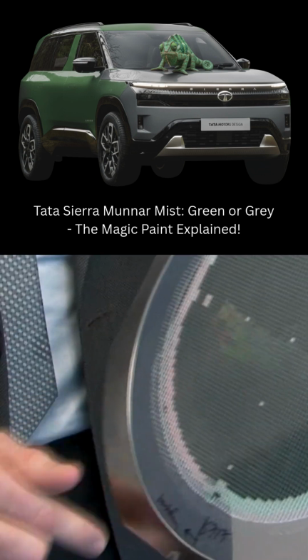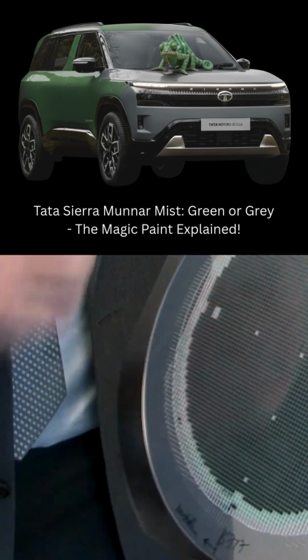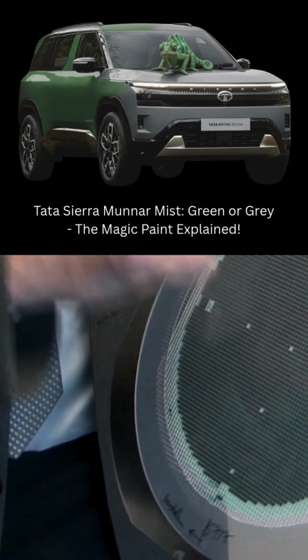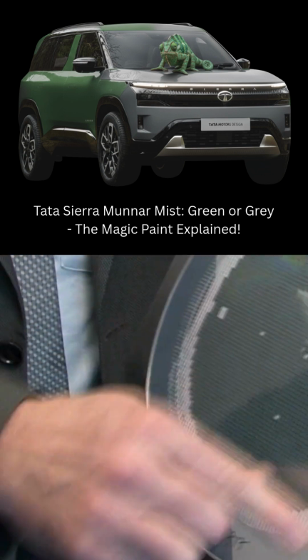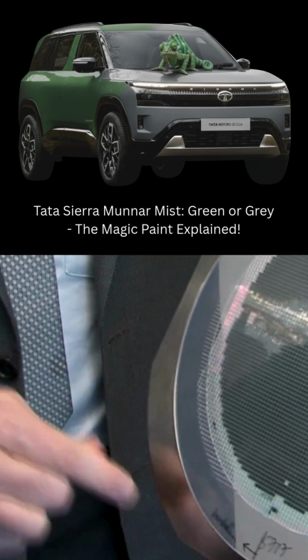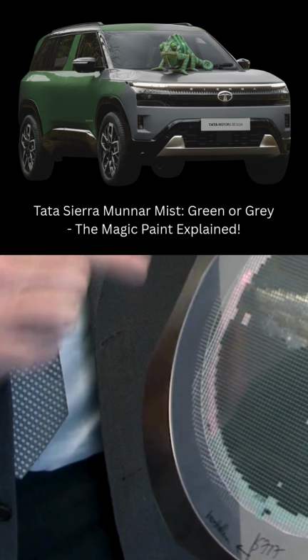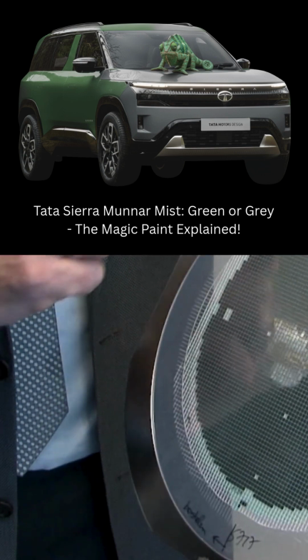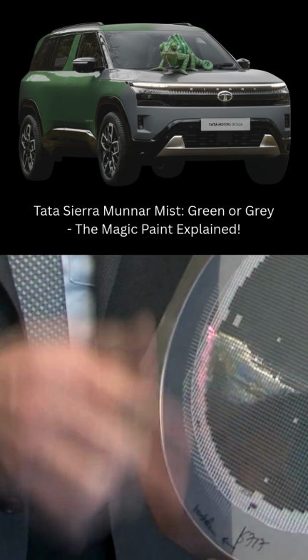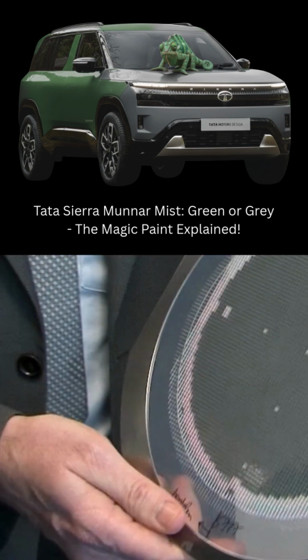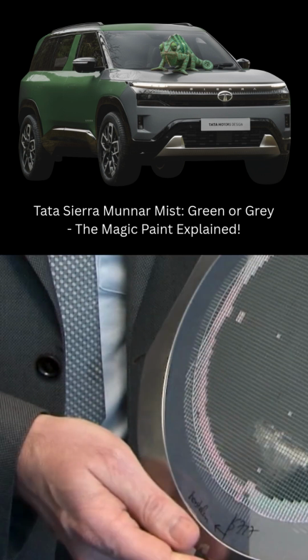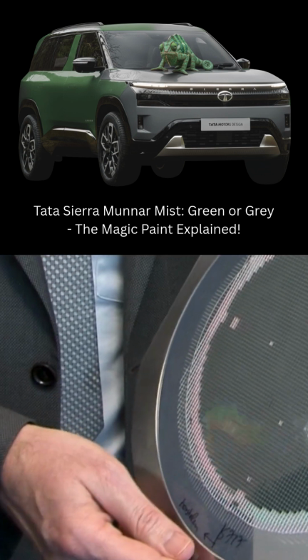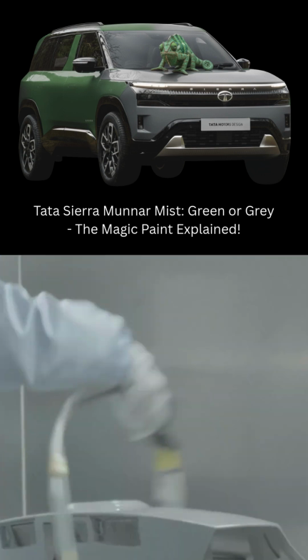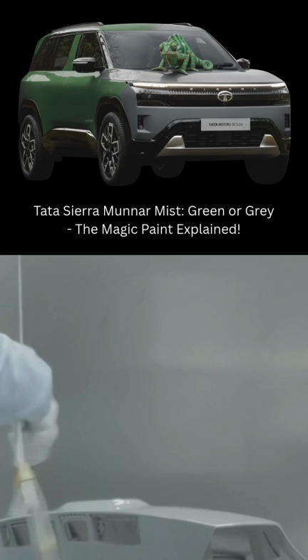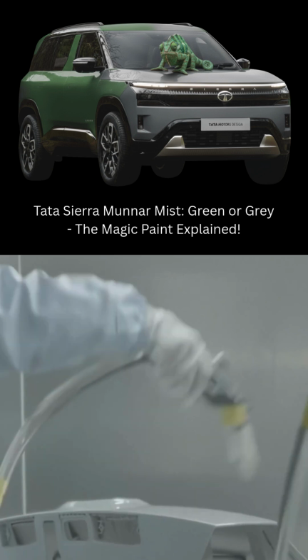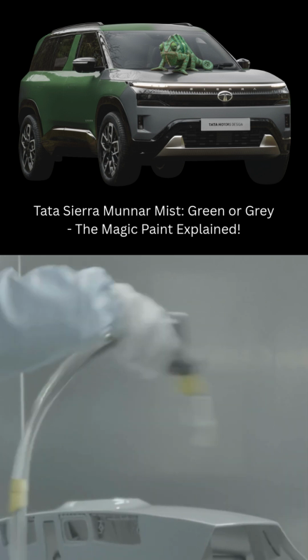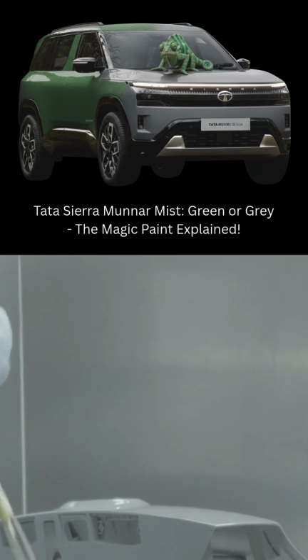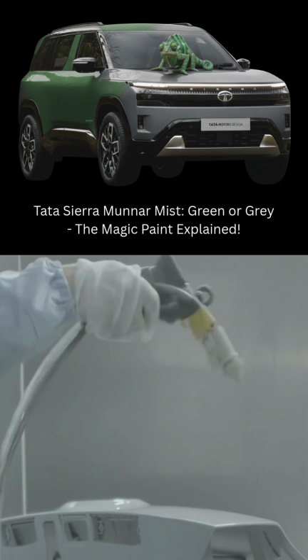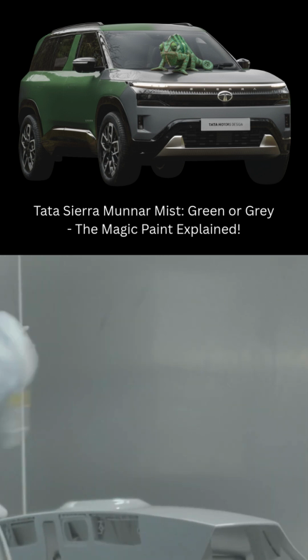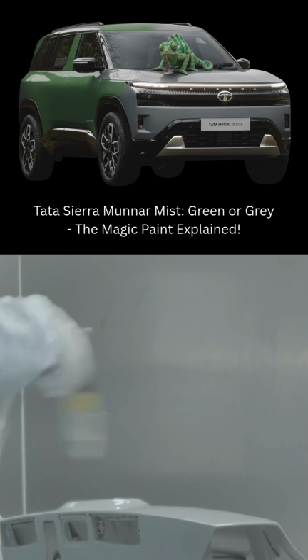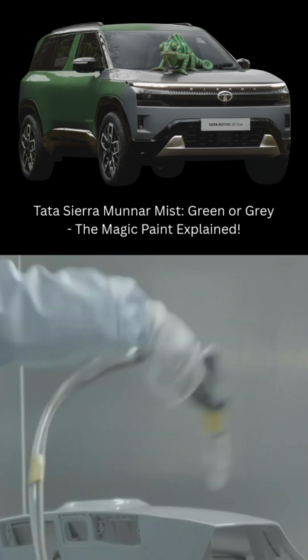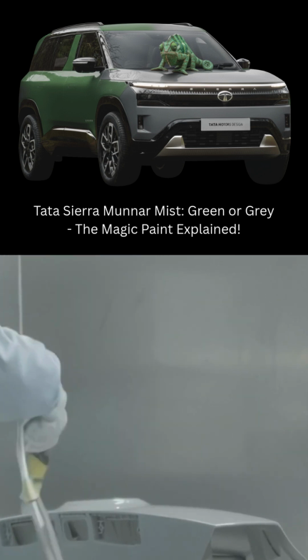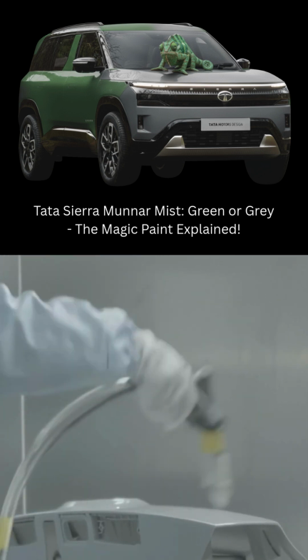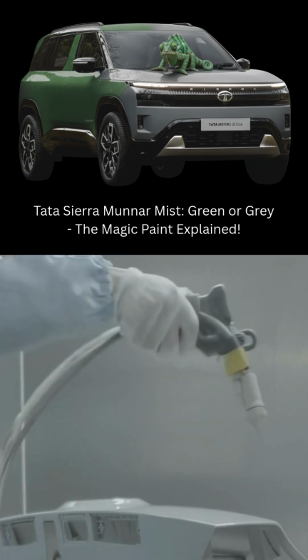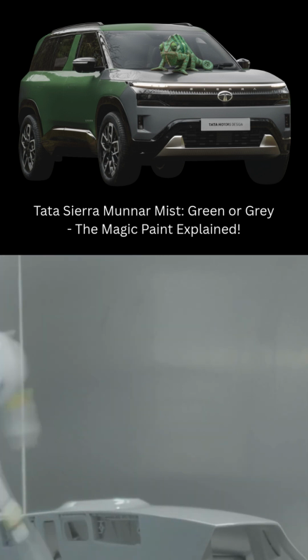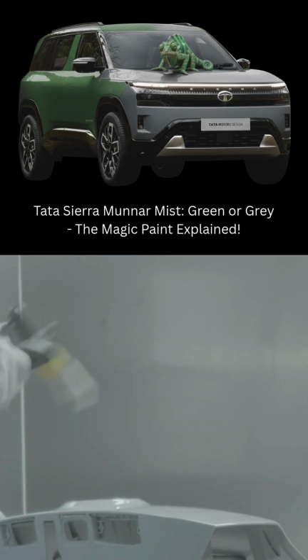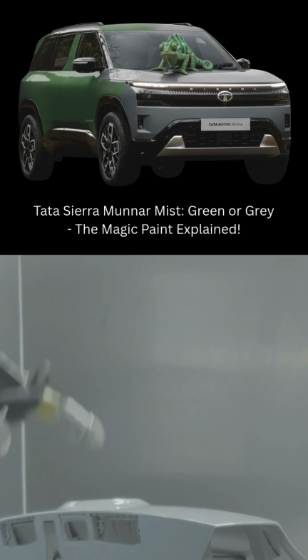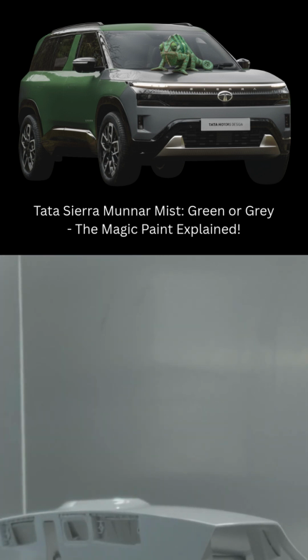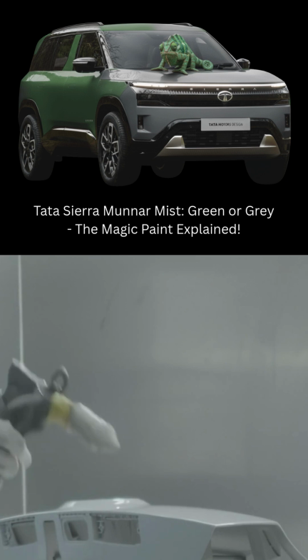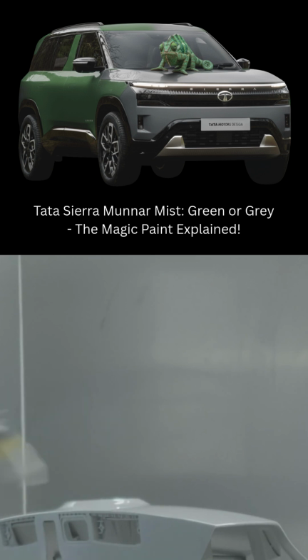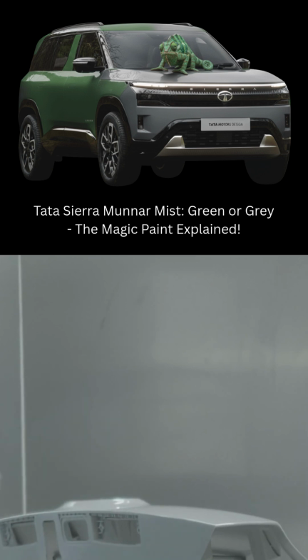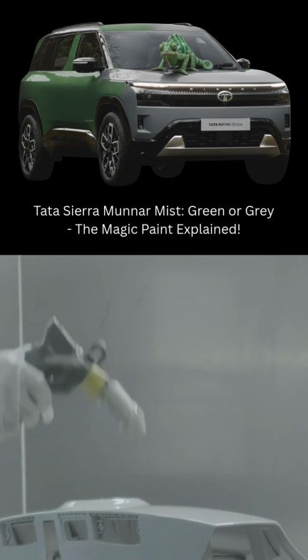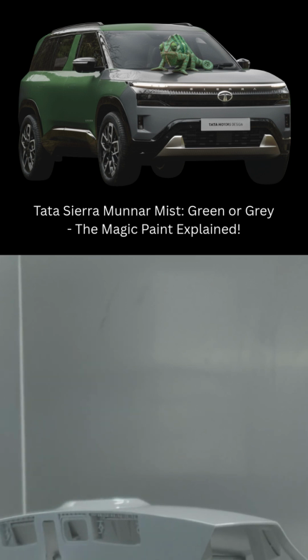But there's material science and optical engineering behind it. Unlike regular car paint, Munnar Mist uses interference pigment technology, also known as special effect or chameleon paint.